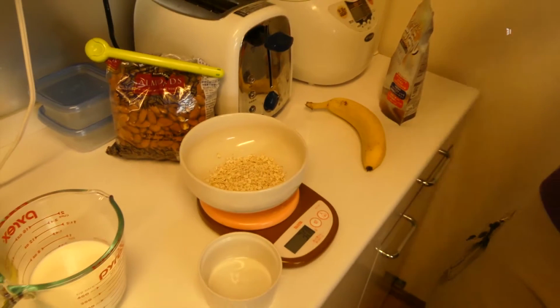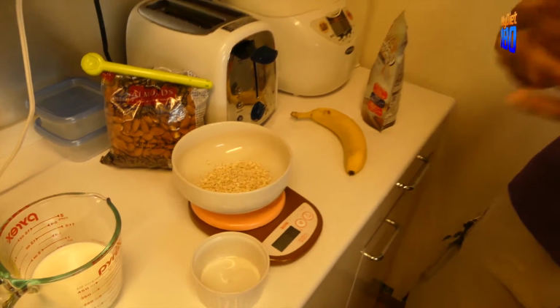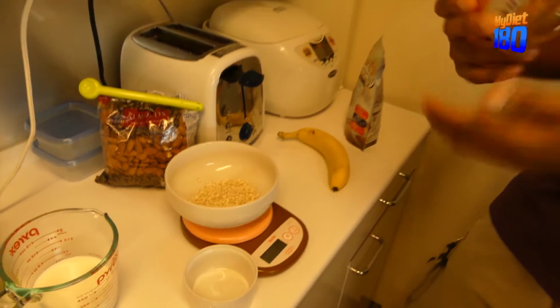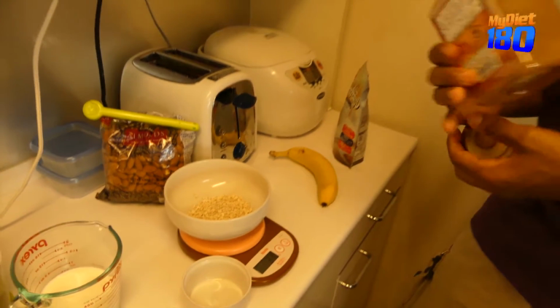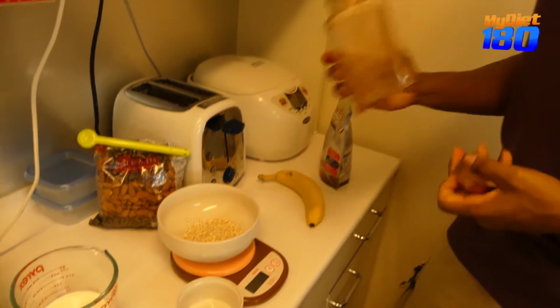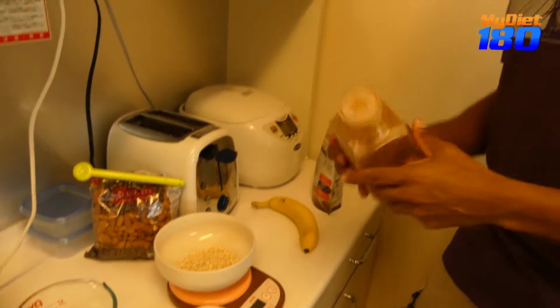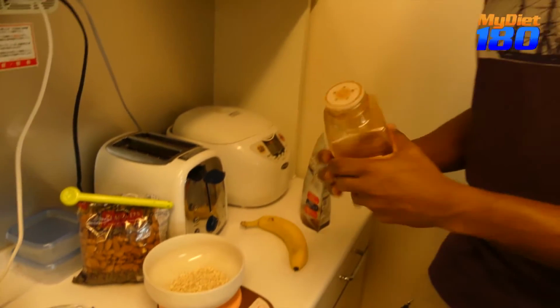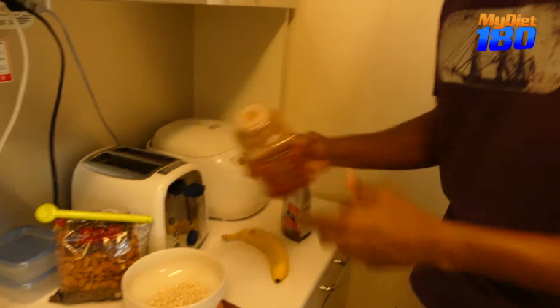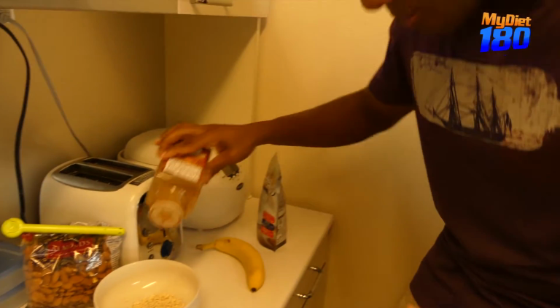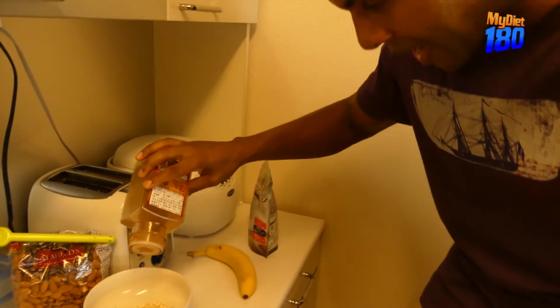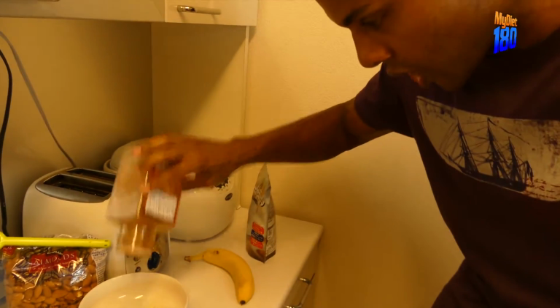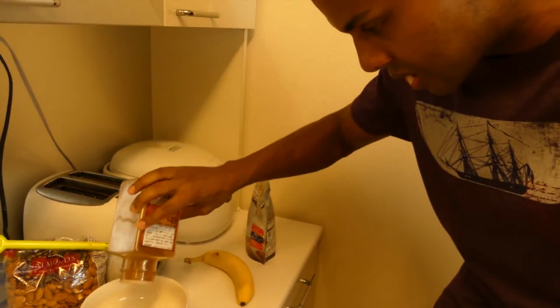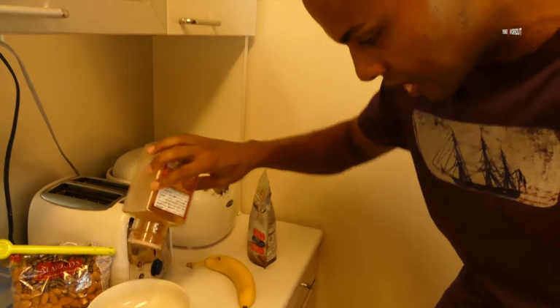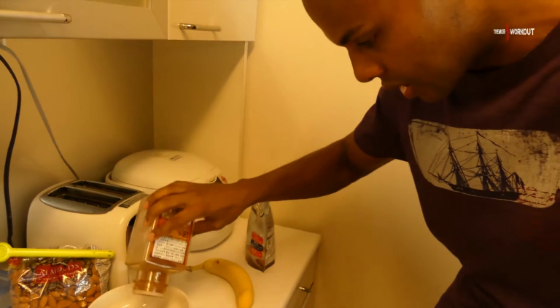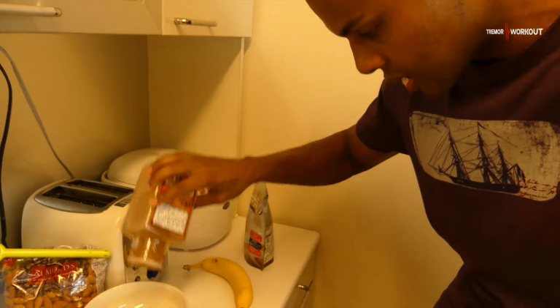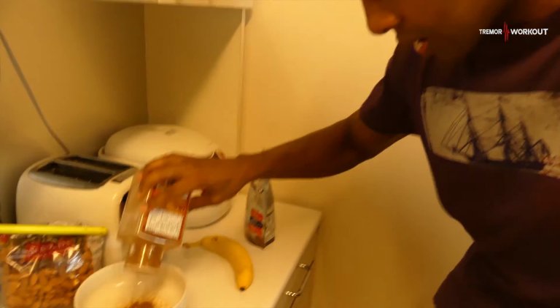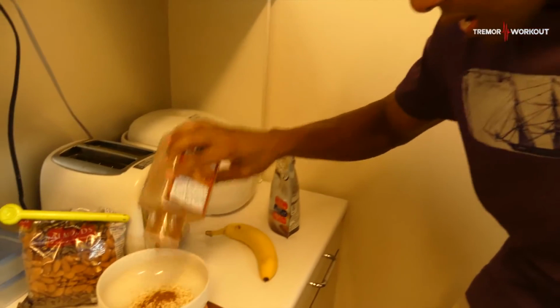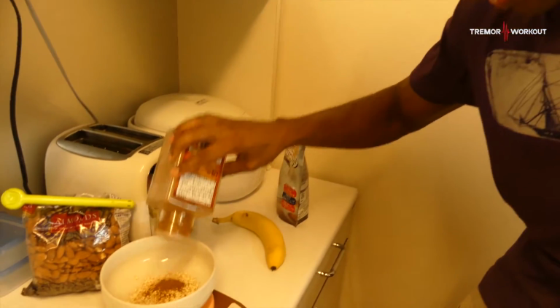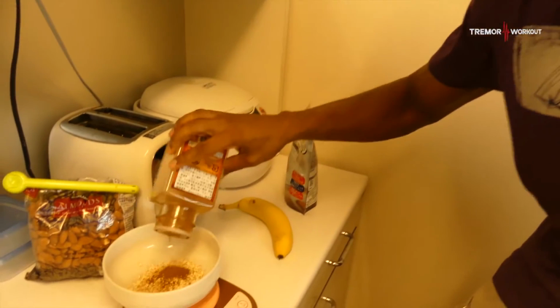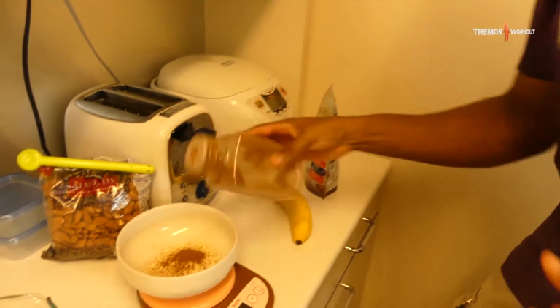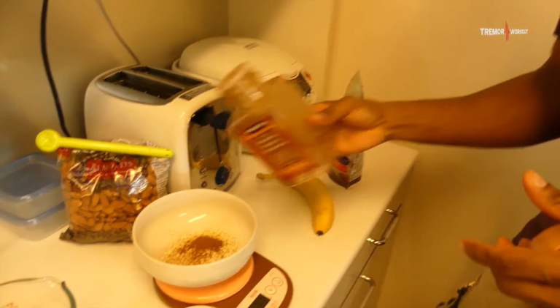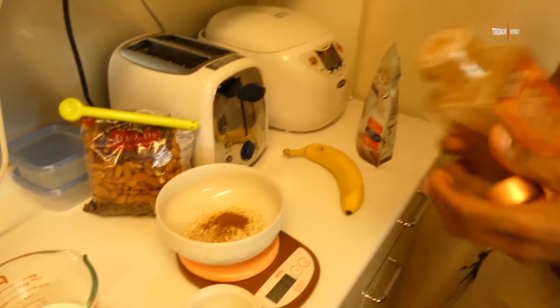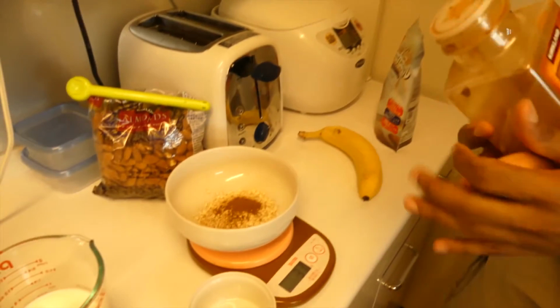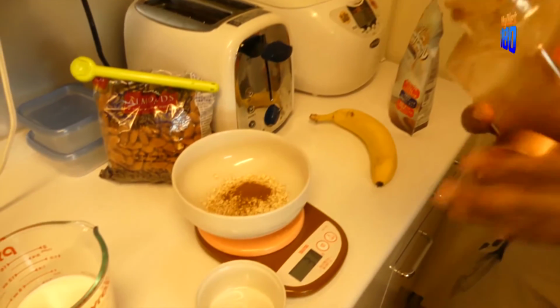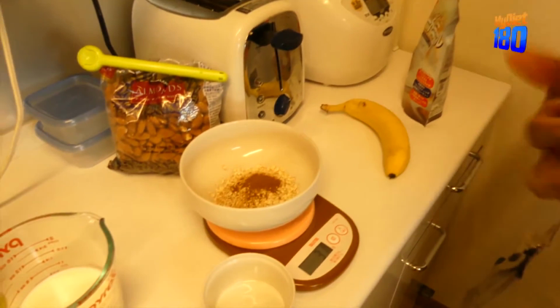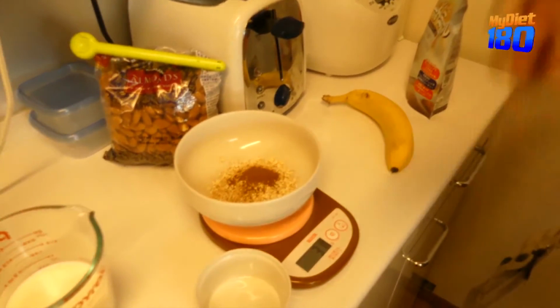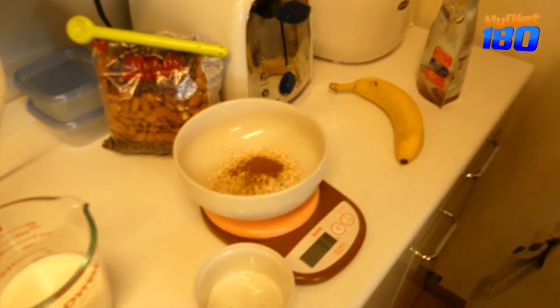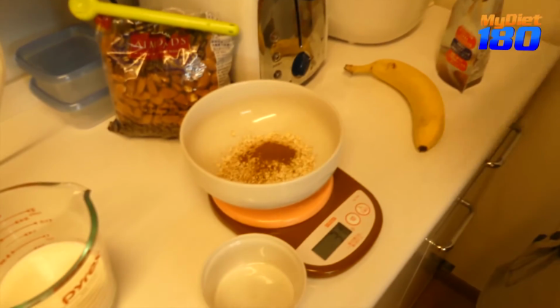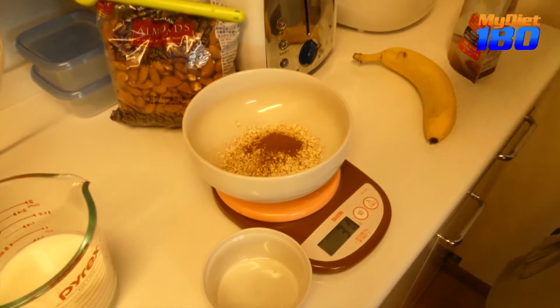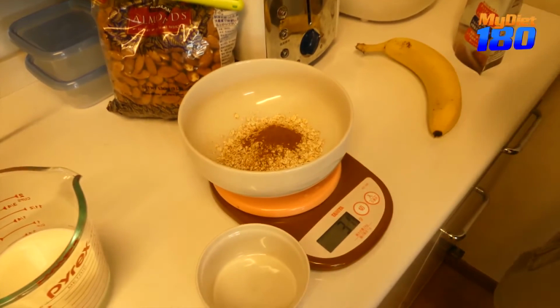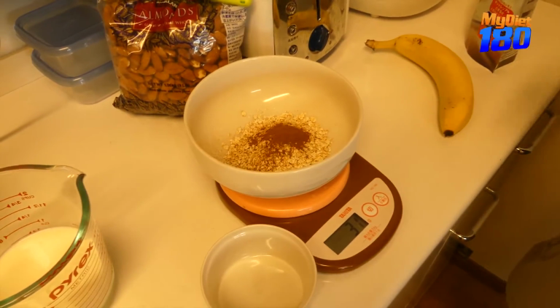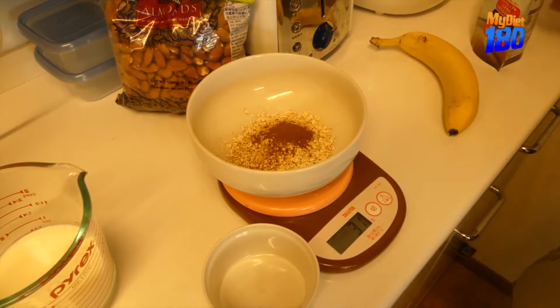Then I'm gonna put in a gram of cinnamon powder. Alright, that's the cinnamon done. Very easy.